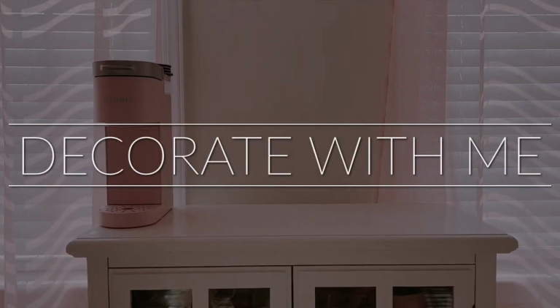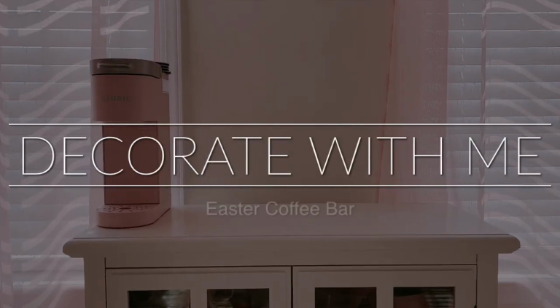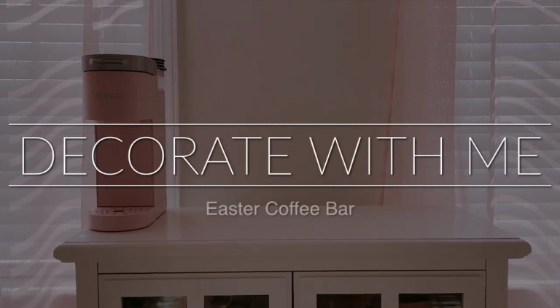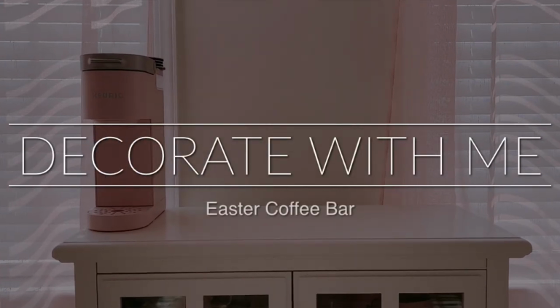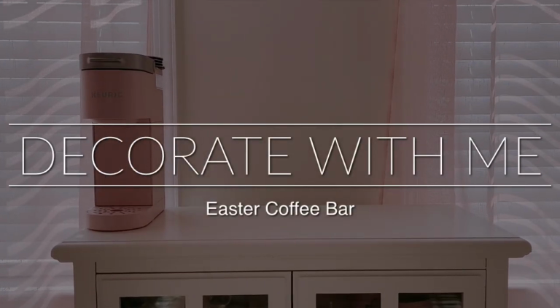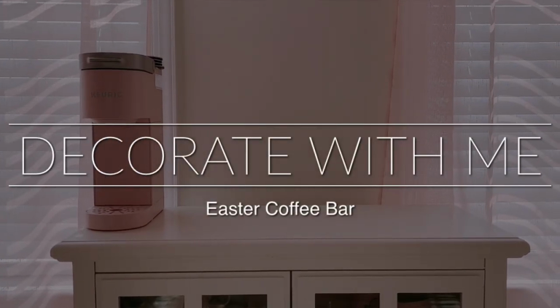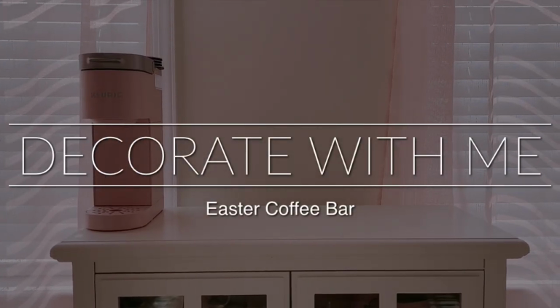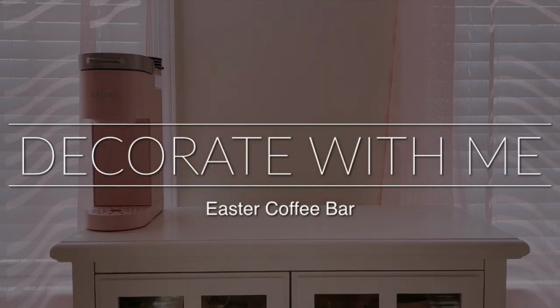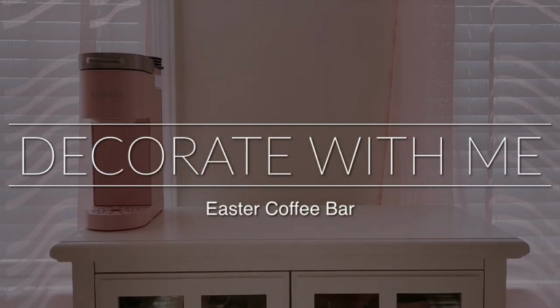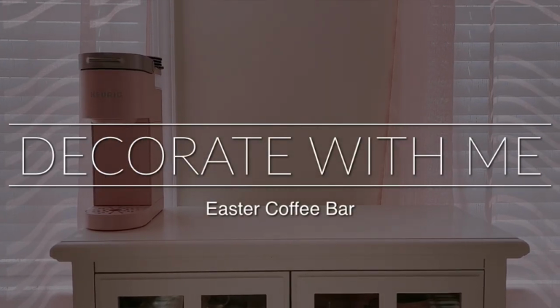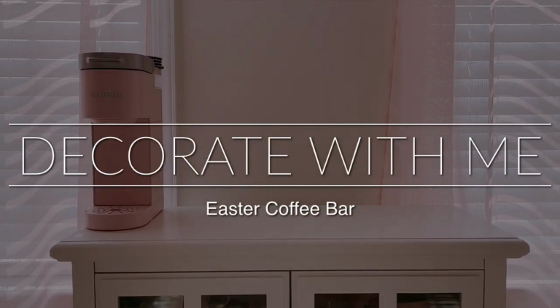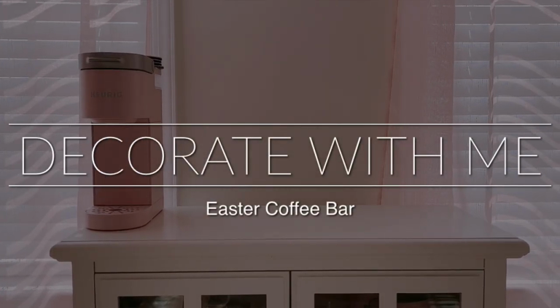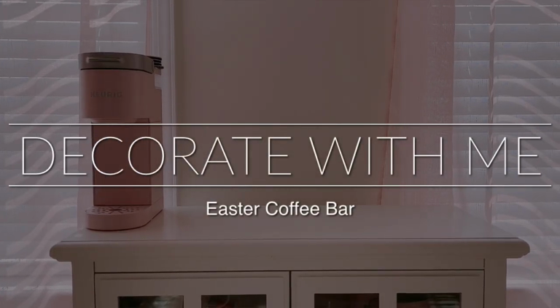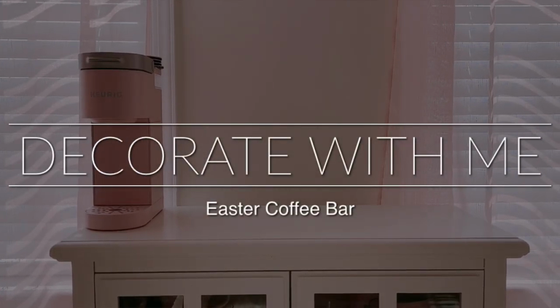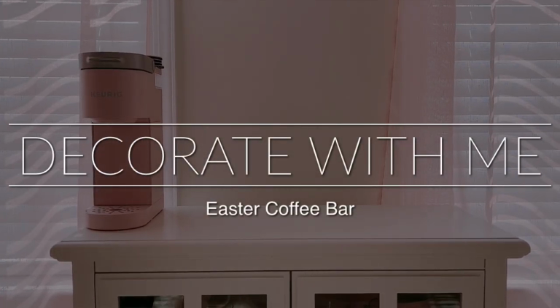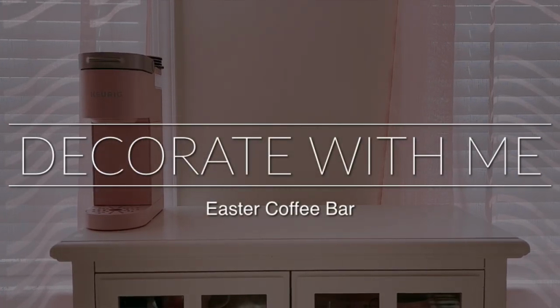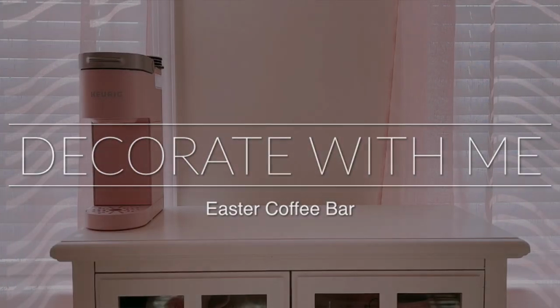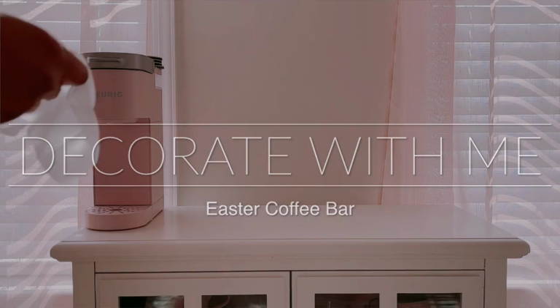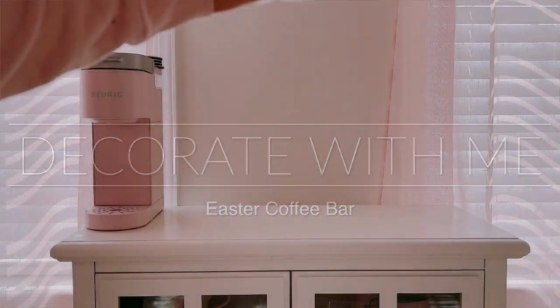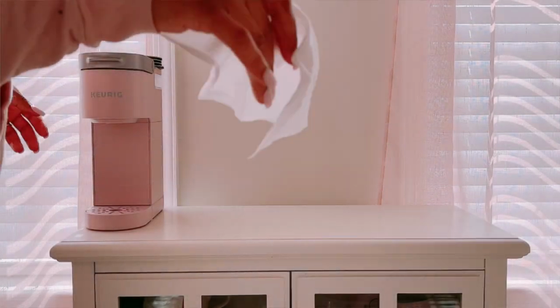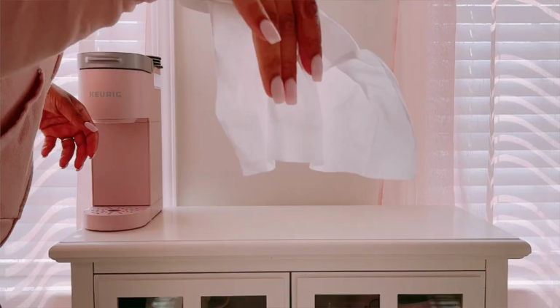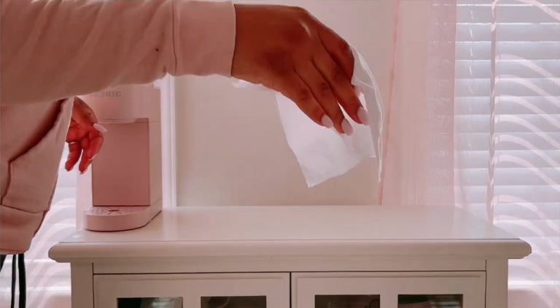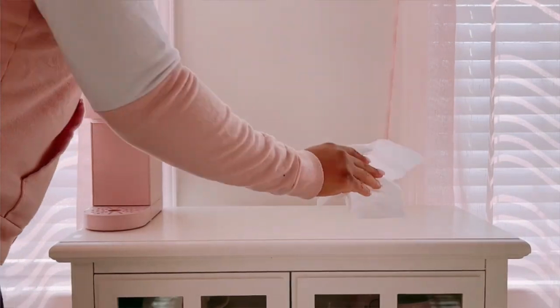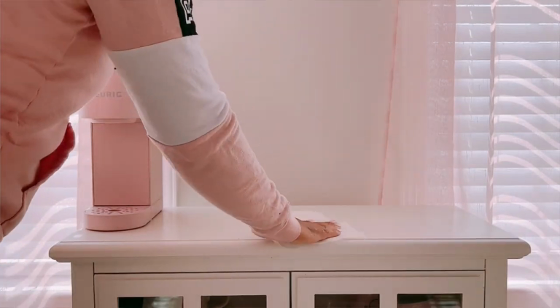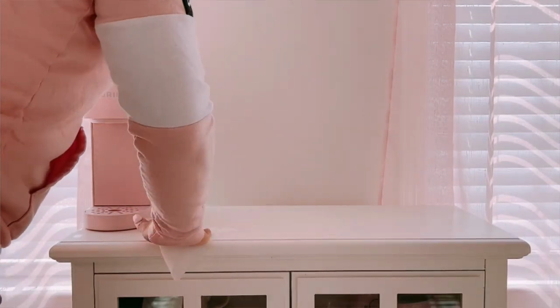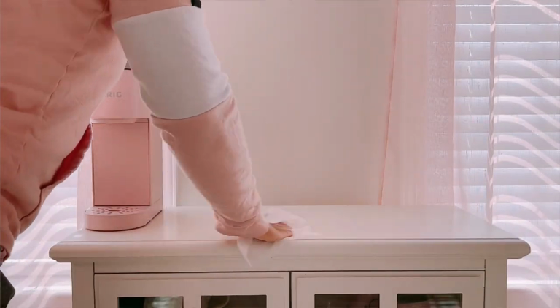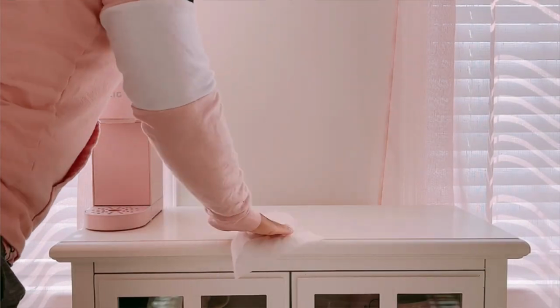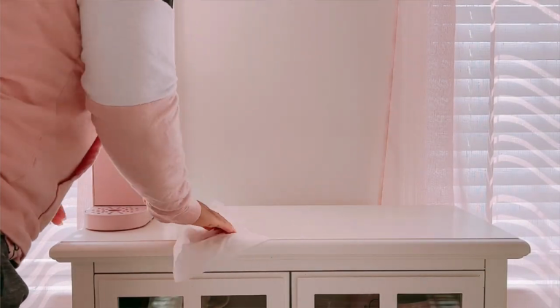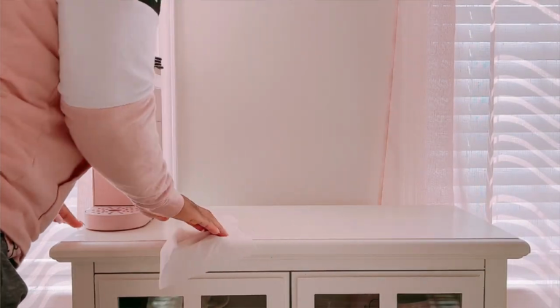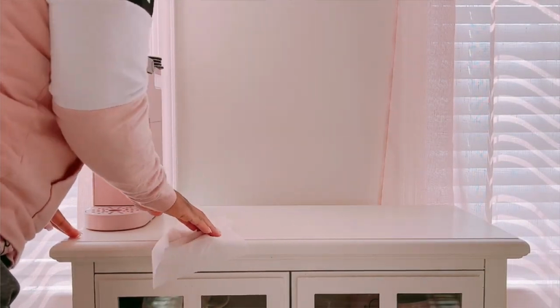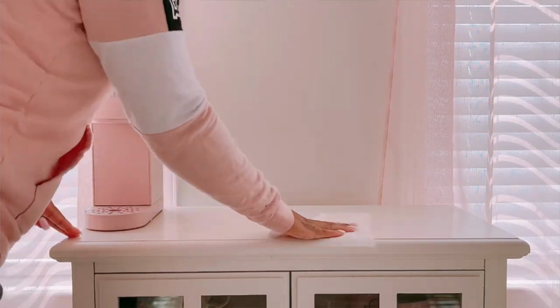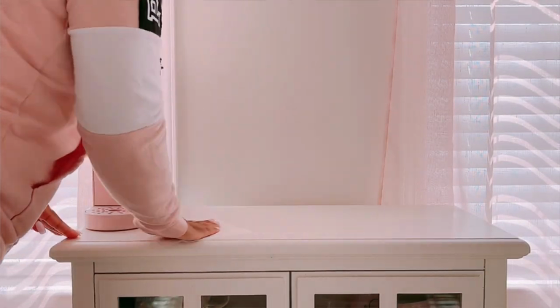Hey, welcome back! Today we are going to be doing a decorate-with-me Easter edition coffee bar.